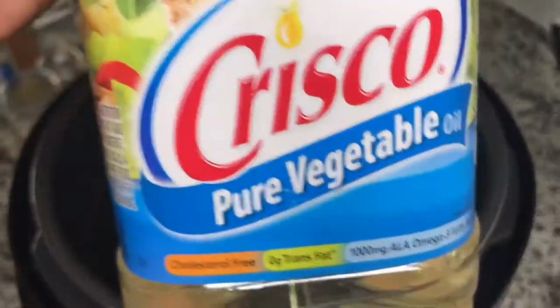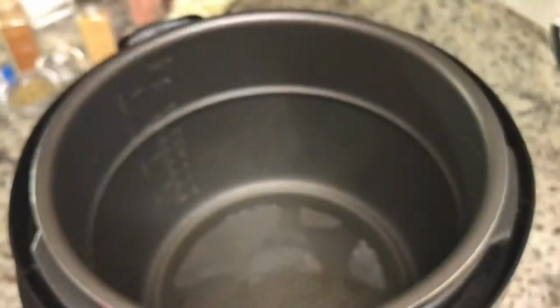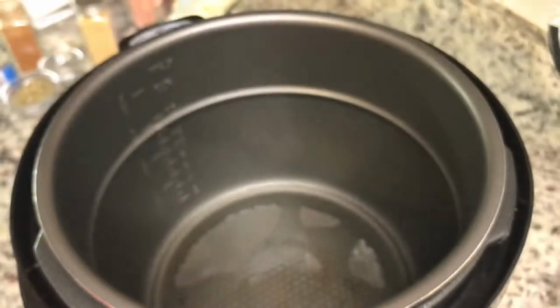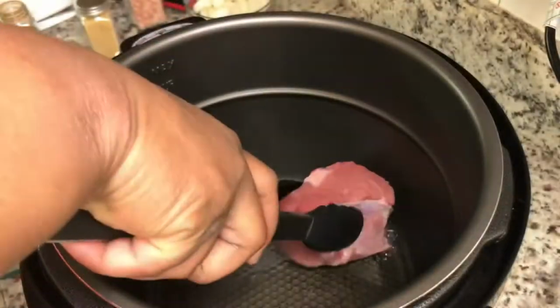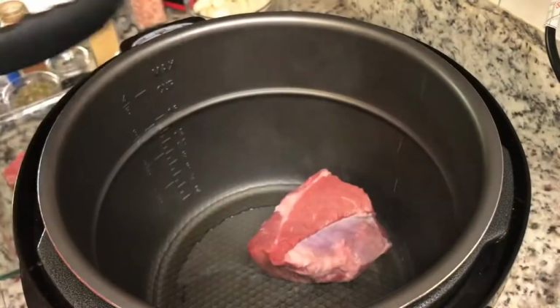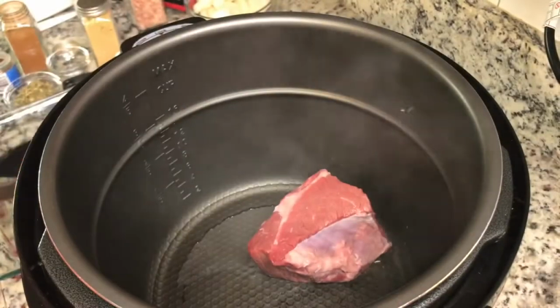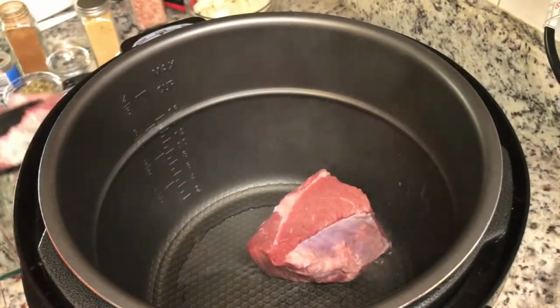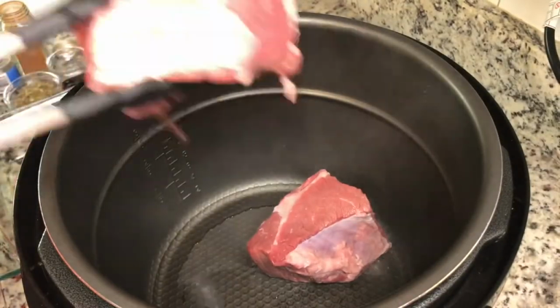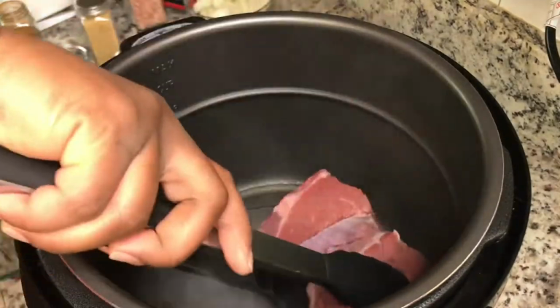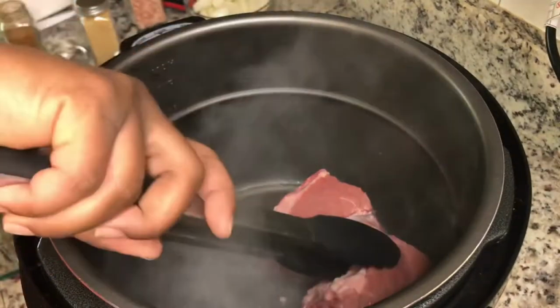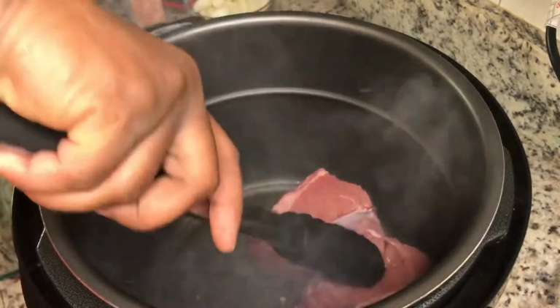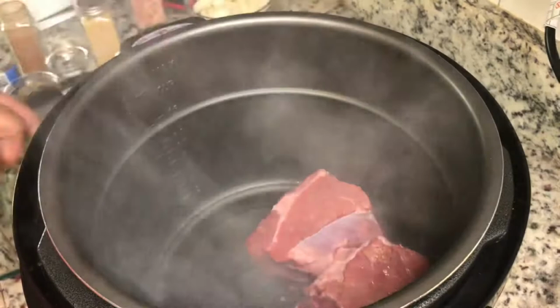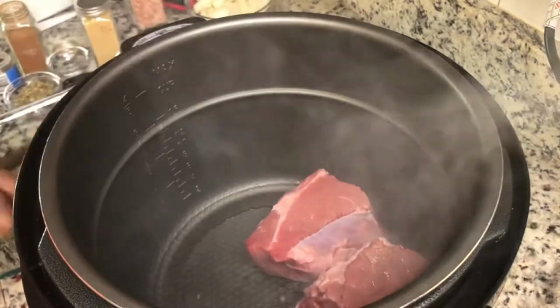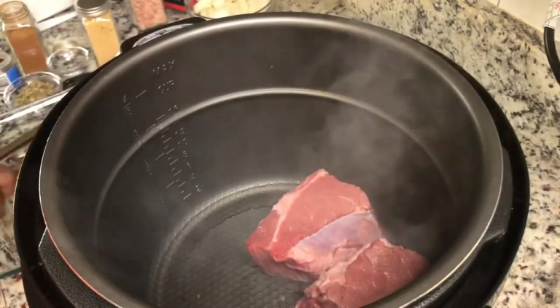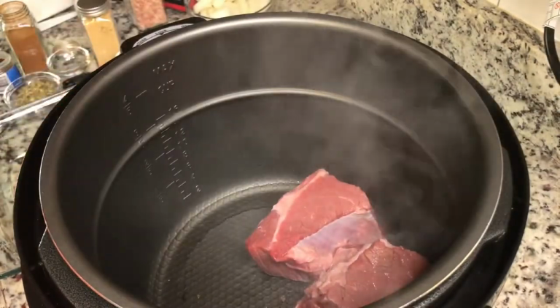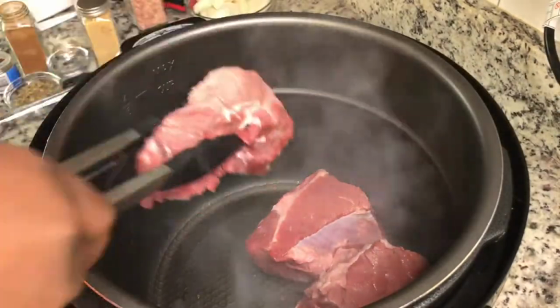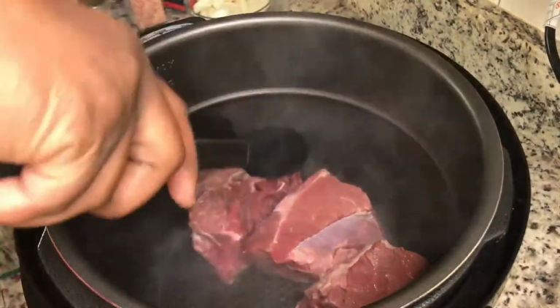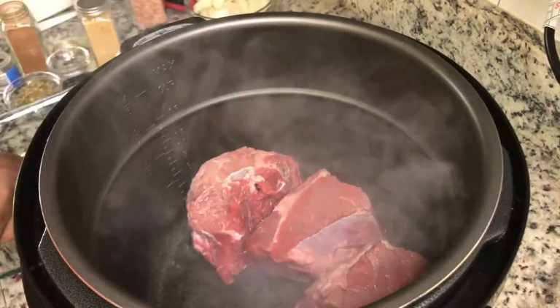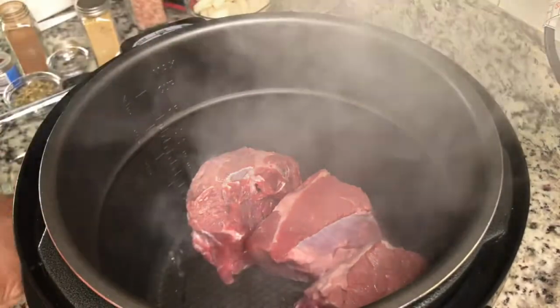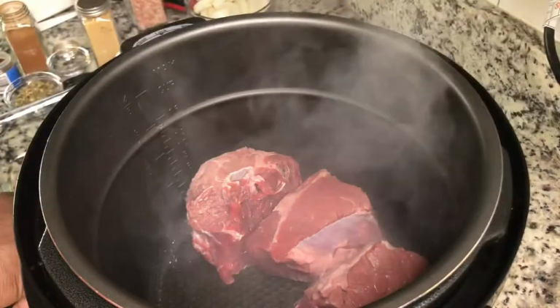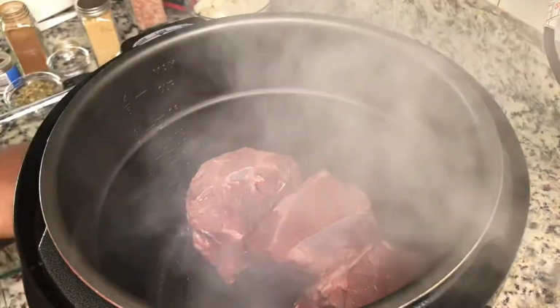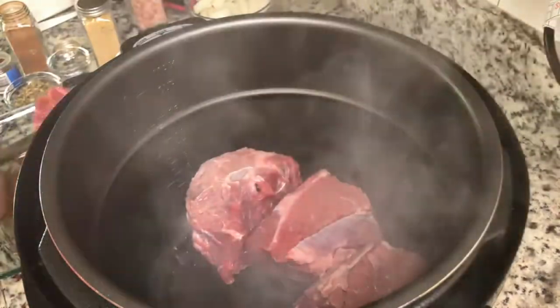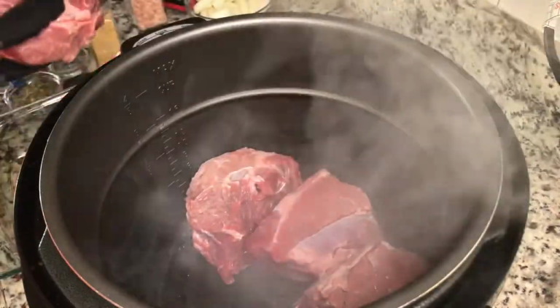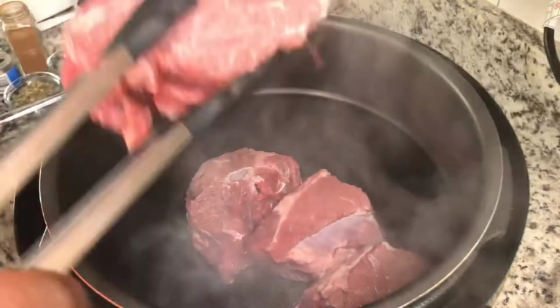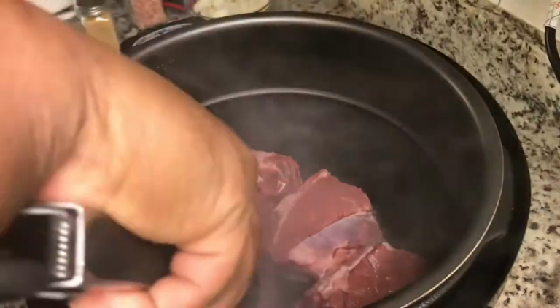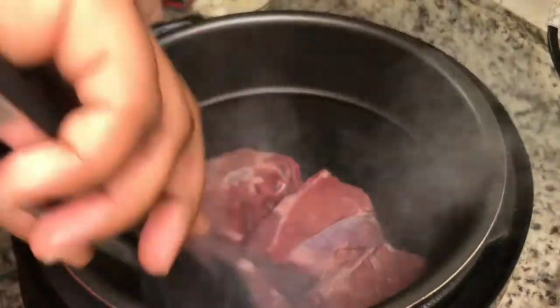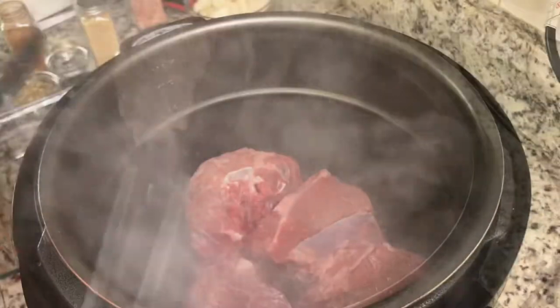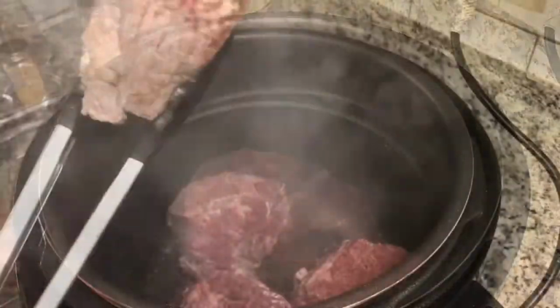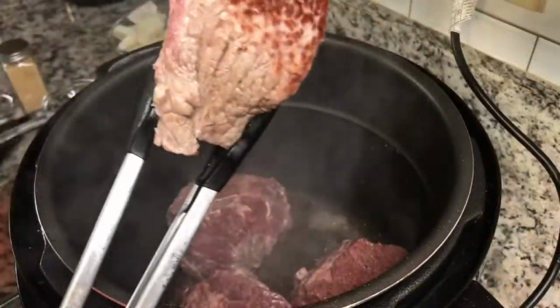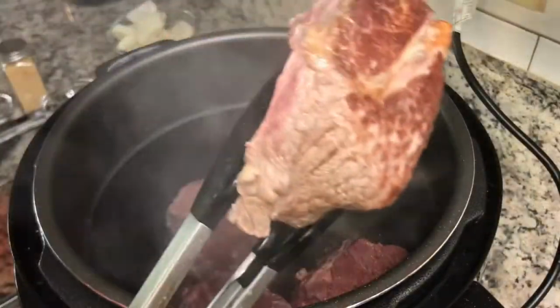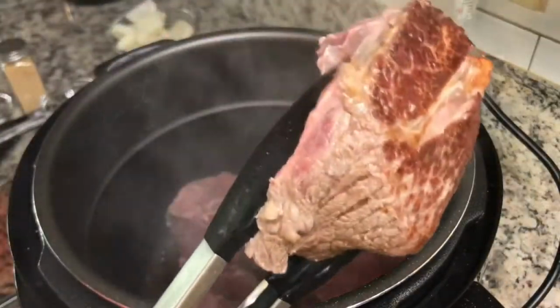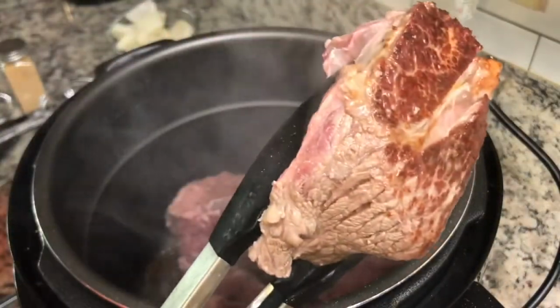We're going to add some vegetable oil to our pressure cooker on the sauté setting. Make sure you season your beef. I'm going to put the beef in and brown it on all sides — we really just want to make sure that we sear in that flavor.